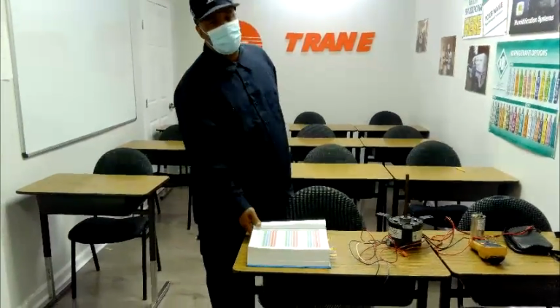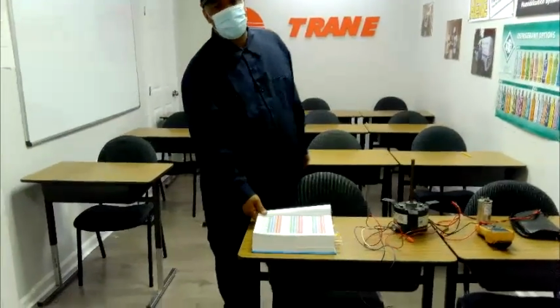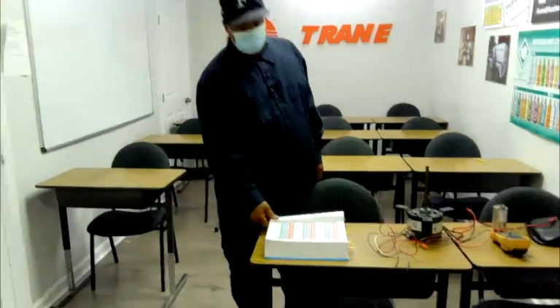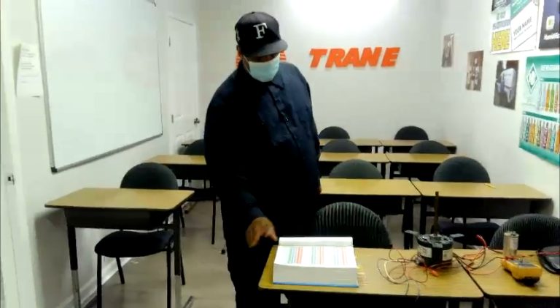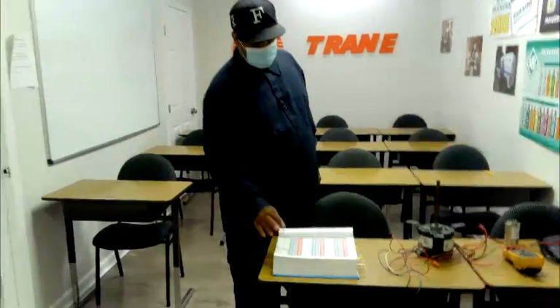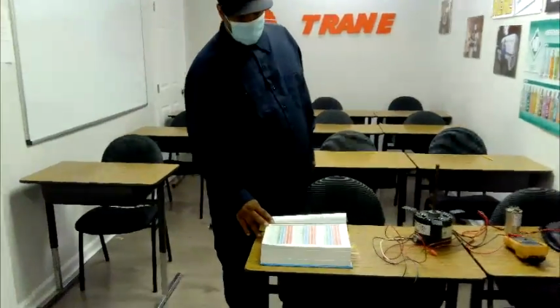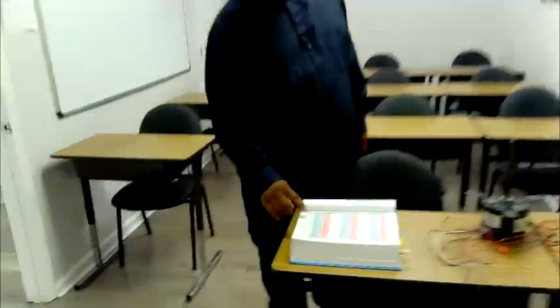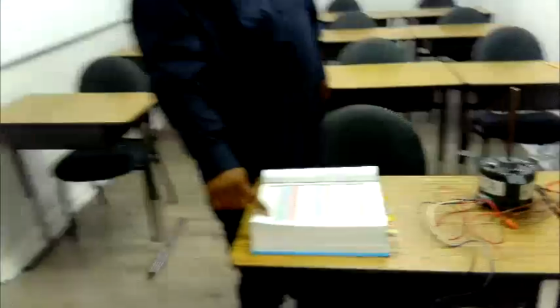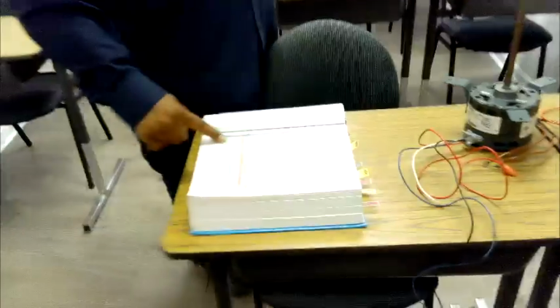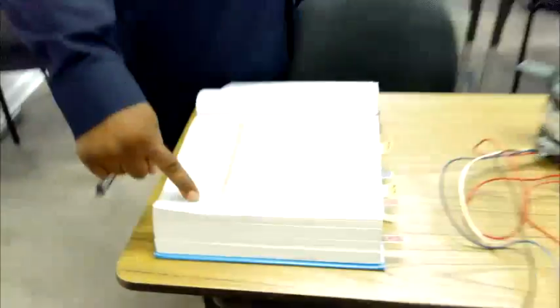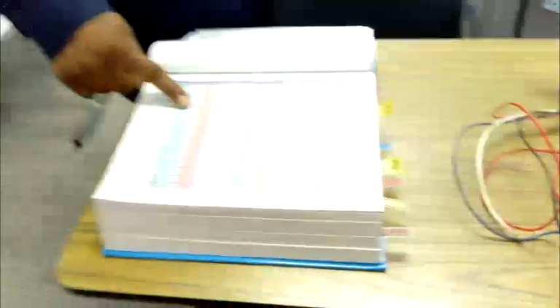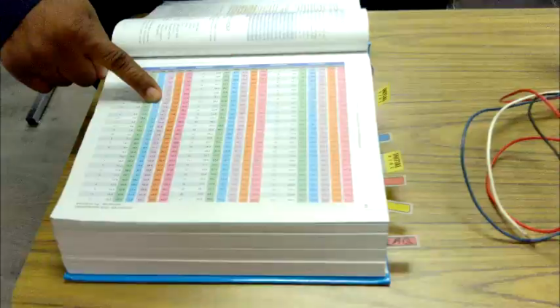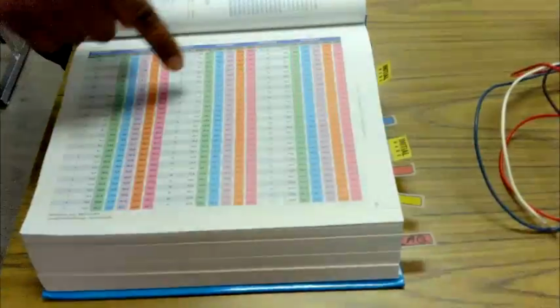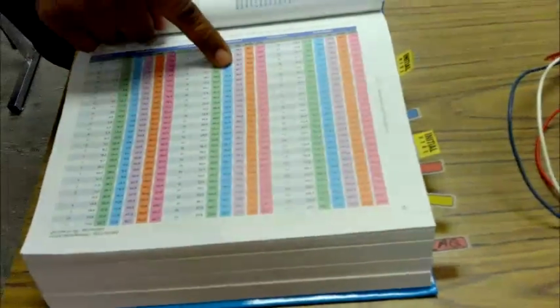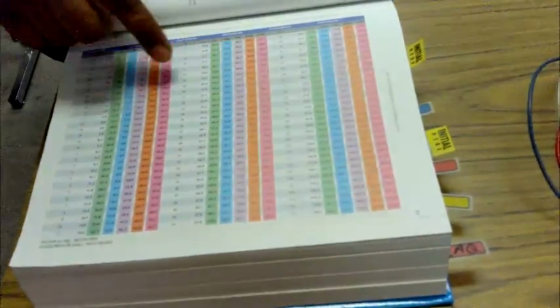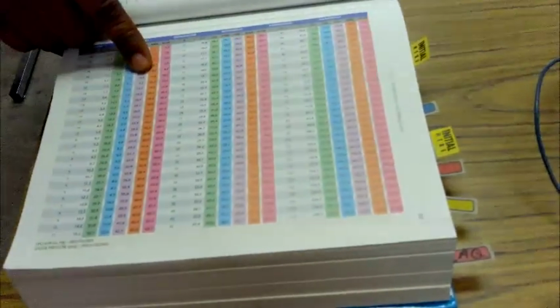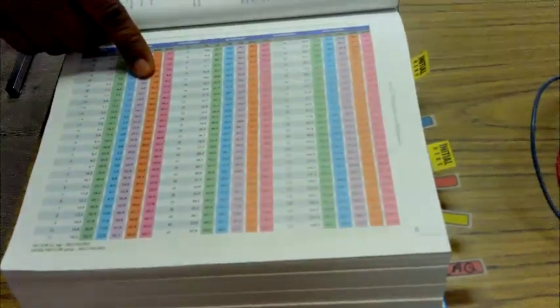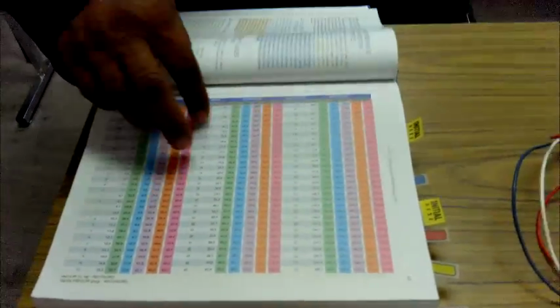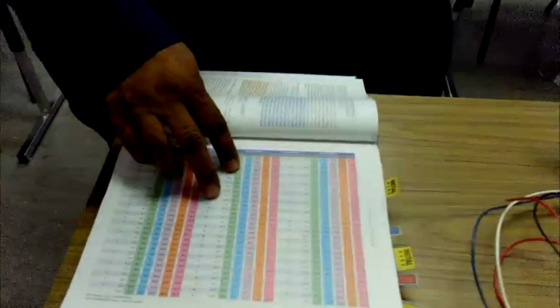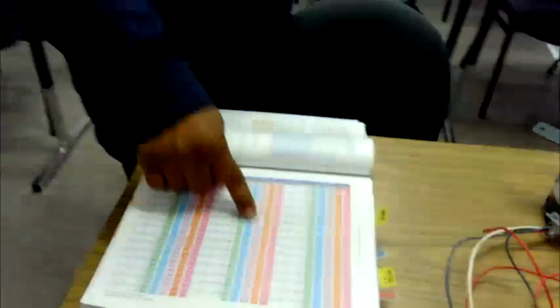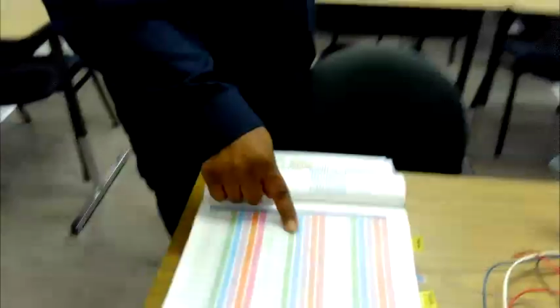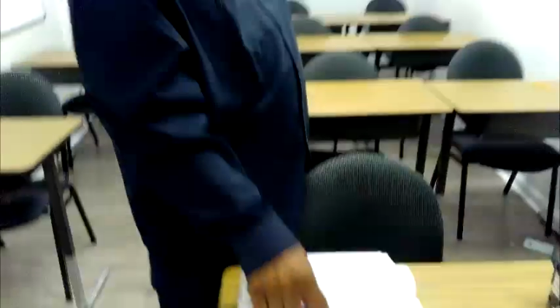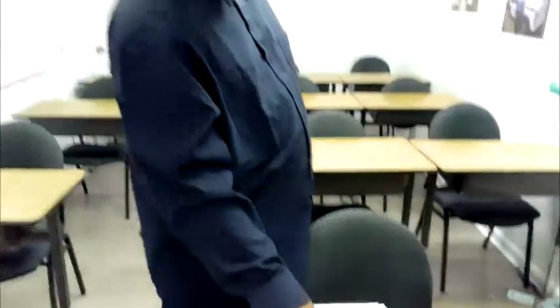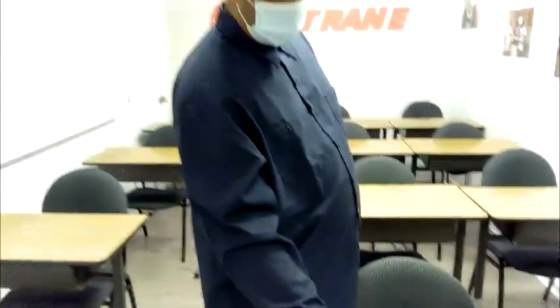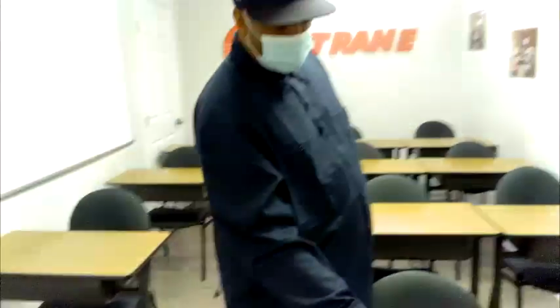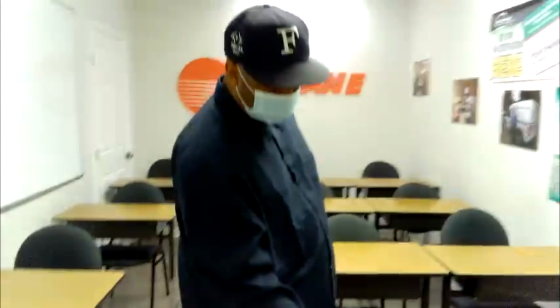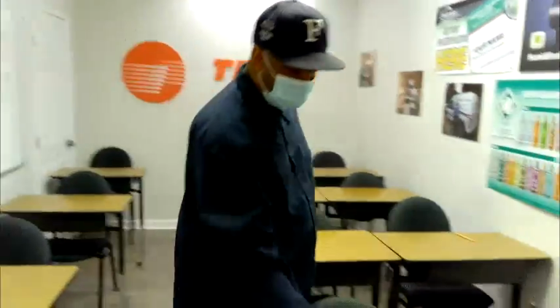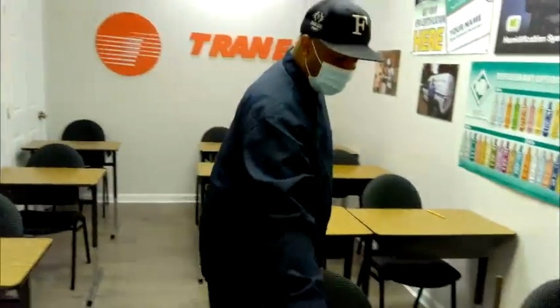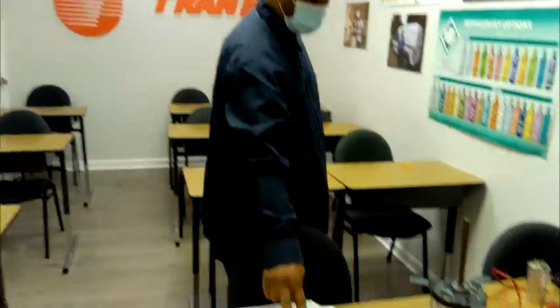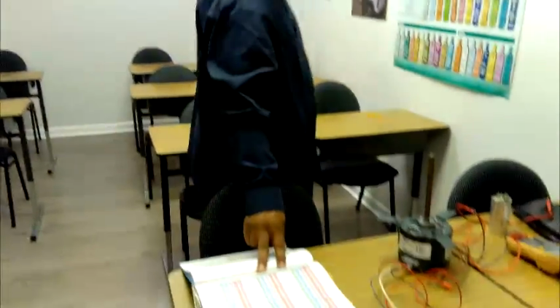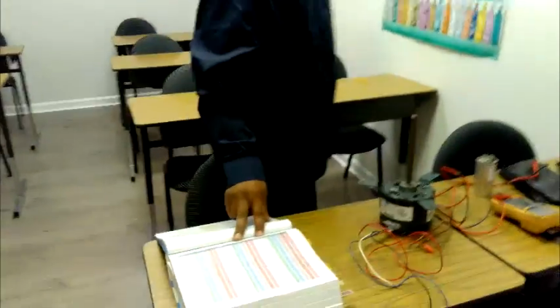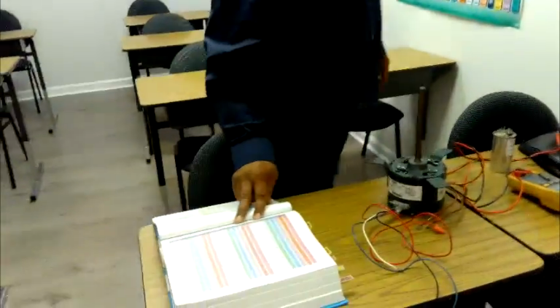In HVAC training, we have our HVAC book, and this right here is a pressure-temperature chart — because if you know the pressure, you know the temperature, and if you know the temperature, you know the pressure. This is how we put gauges on the unit and actually tell people what's wrong with the system — for example, it's low on charge.